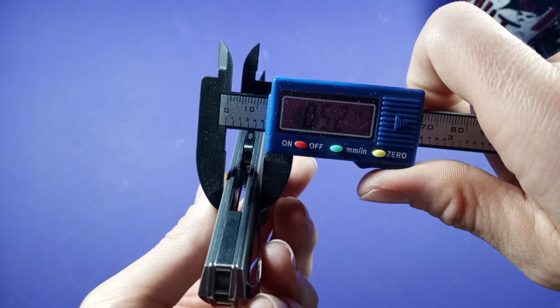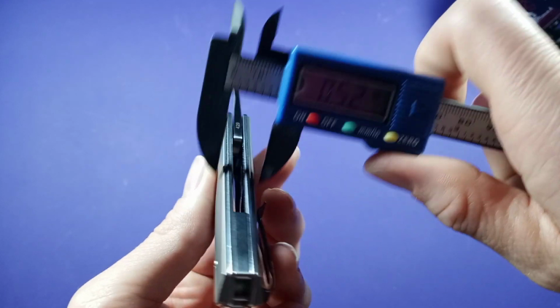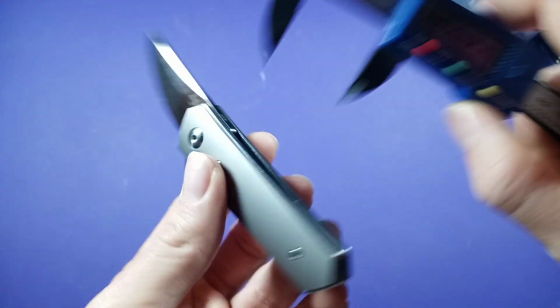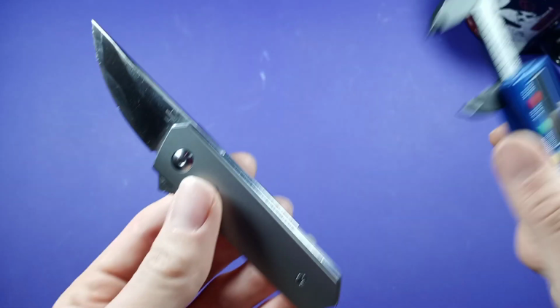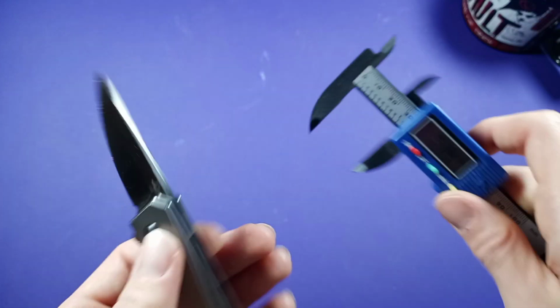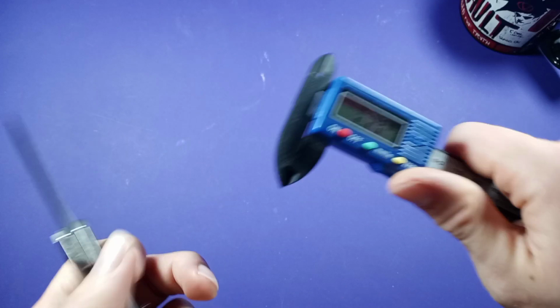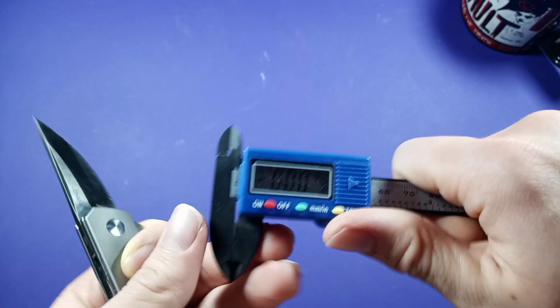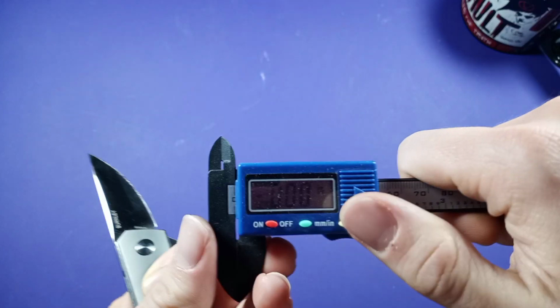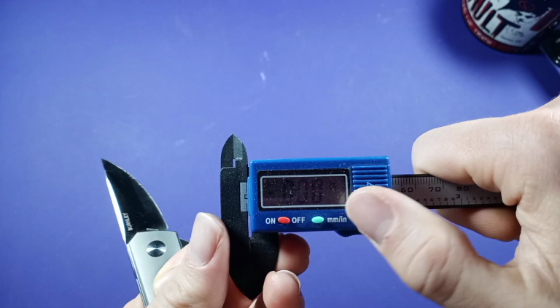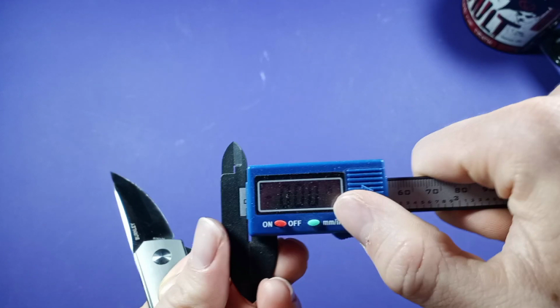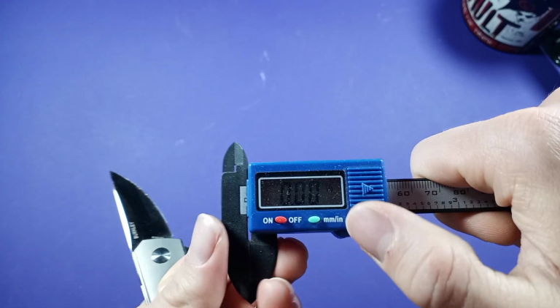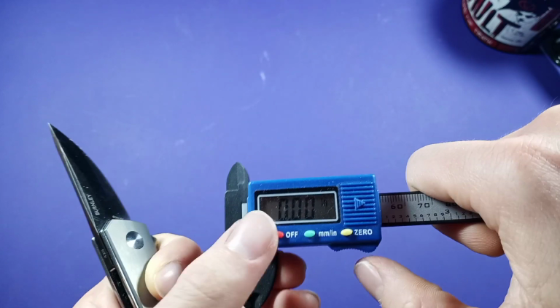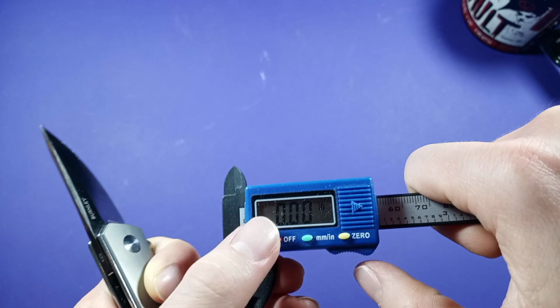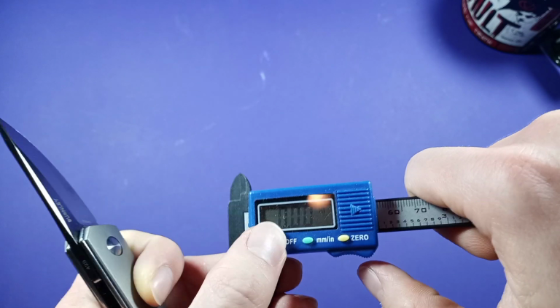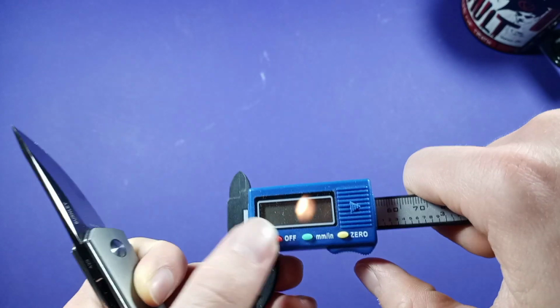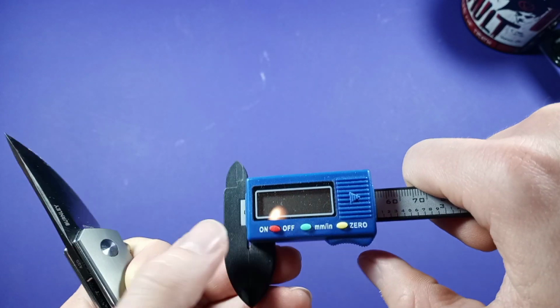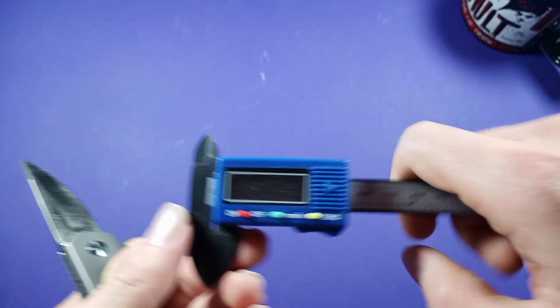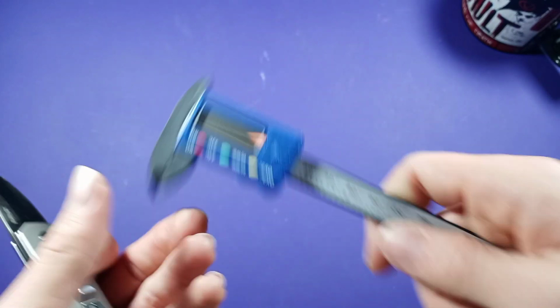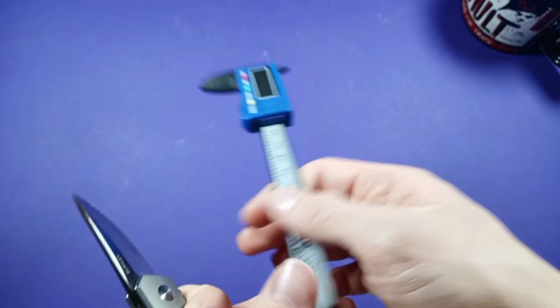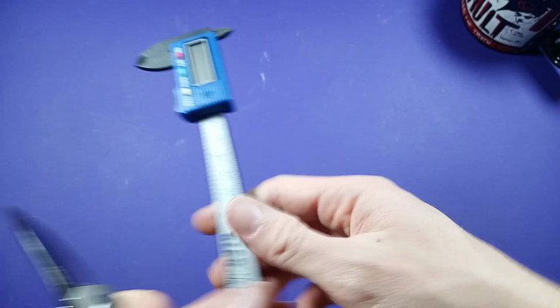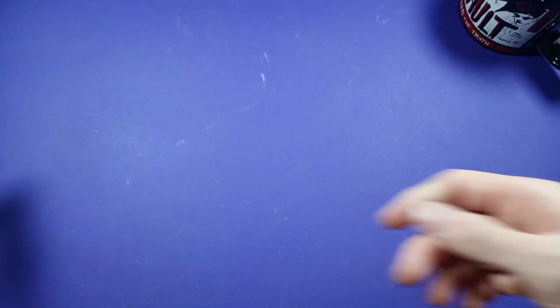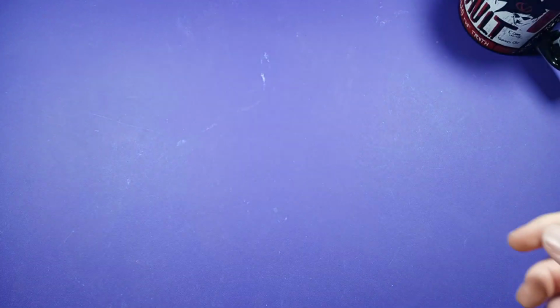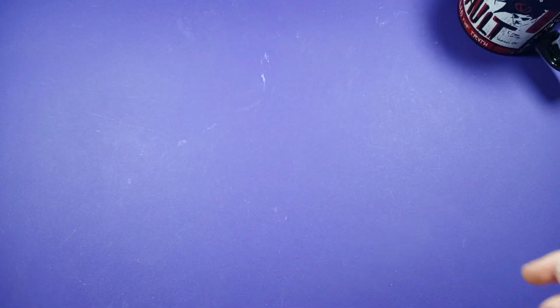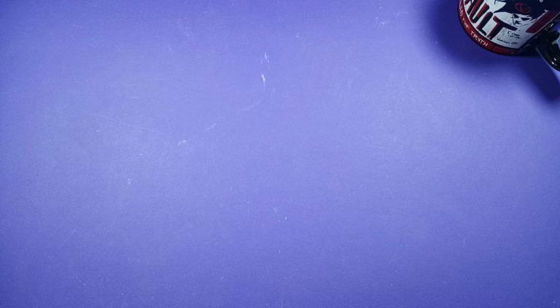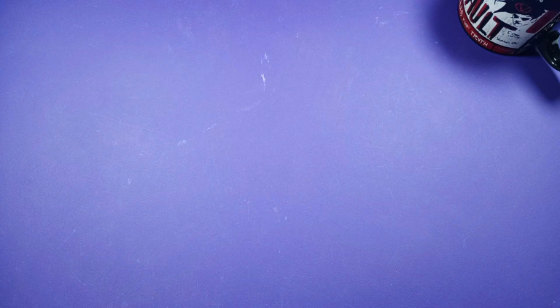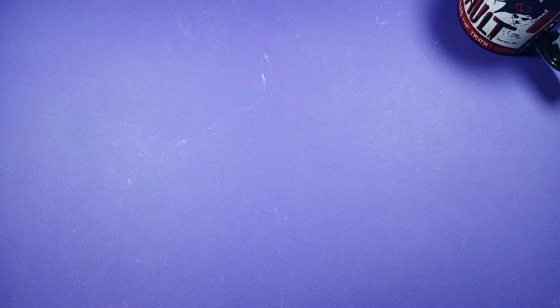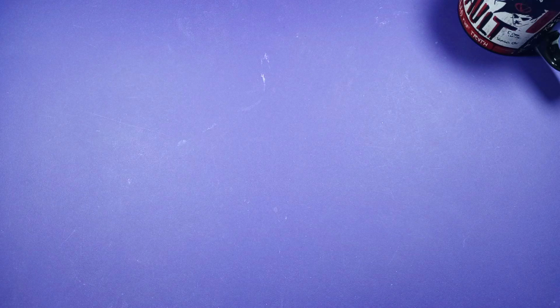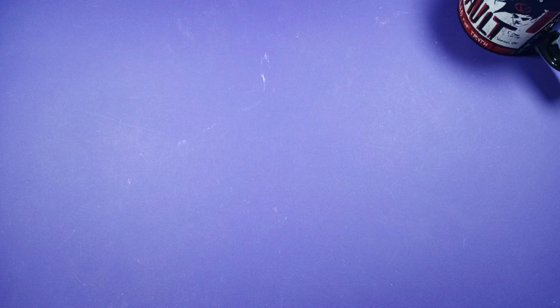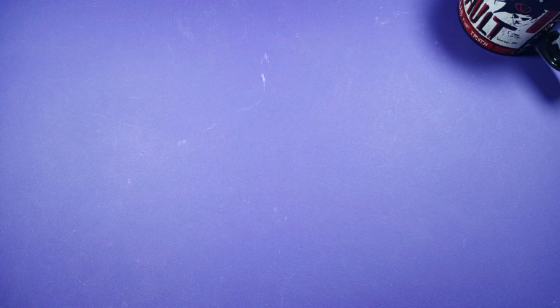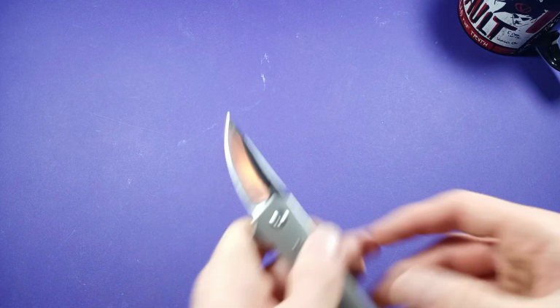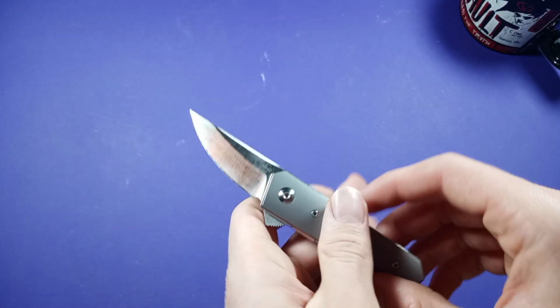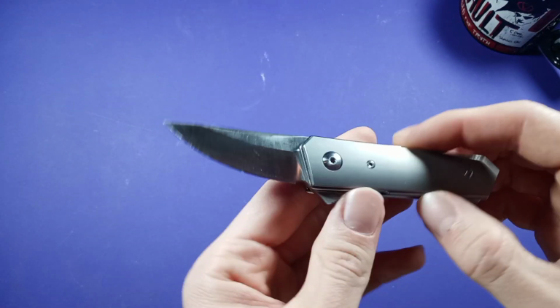I thought I would start doing the handle measurement — I'm not sure if anyone really cares about that, but it might be interesting to start using the calipers on the handle.